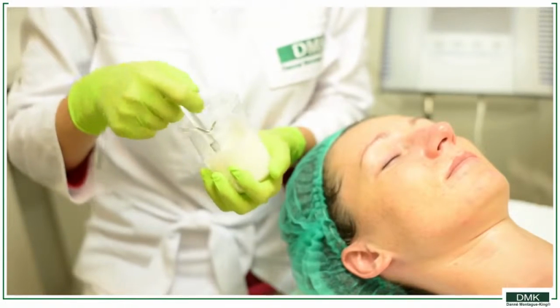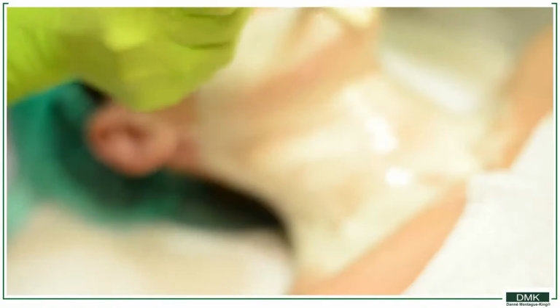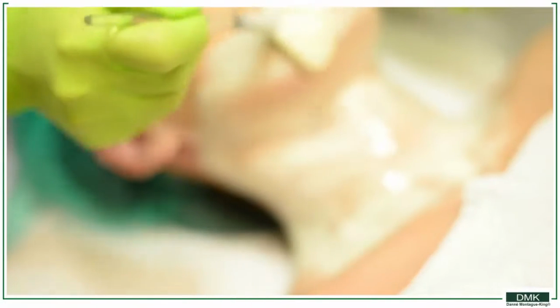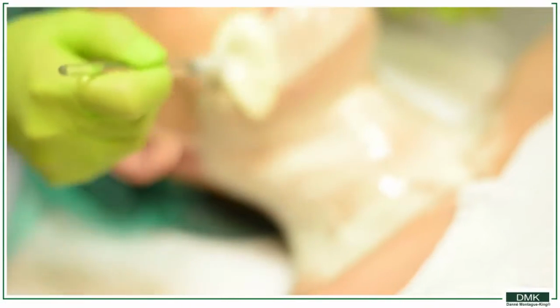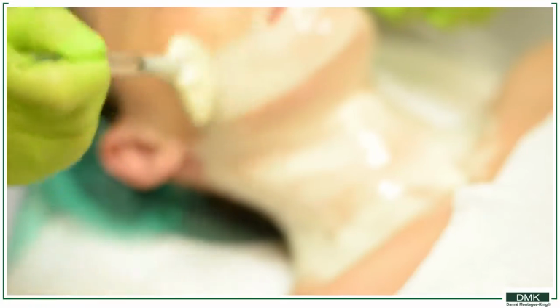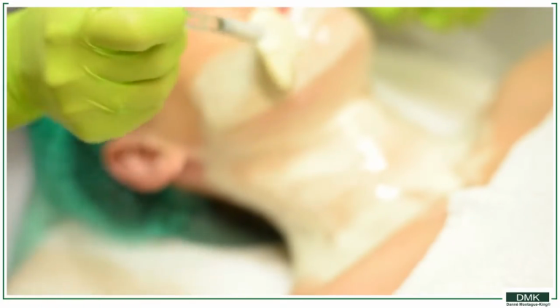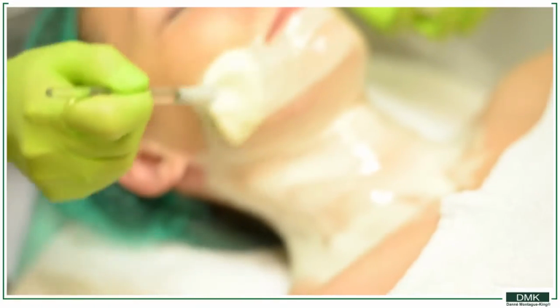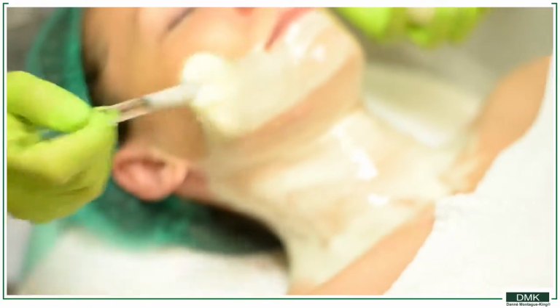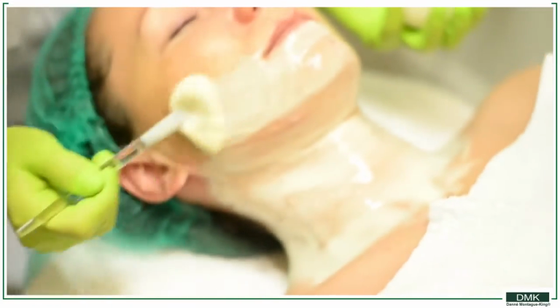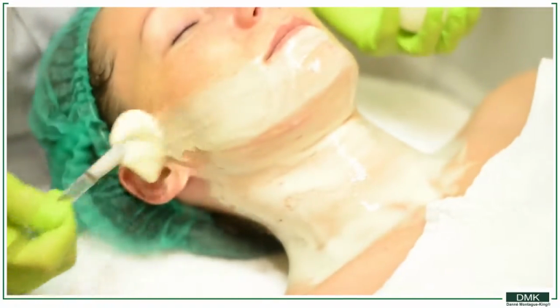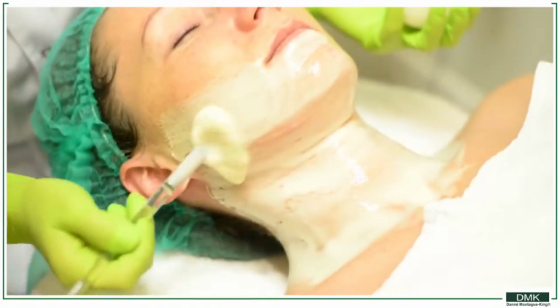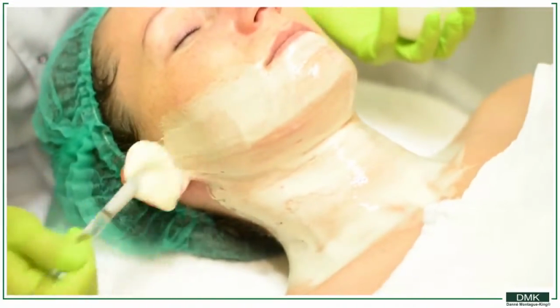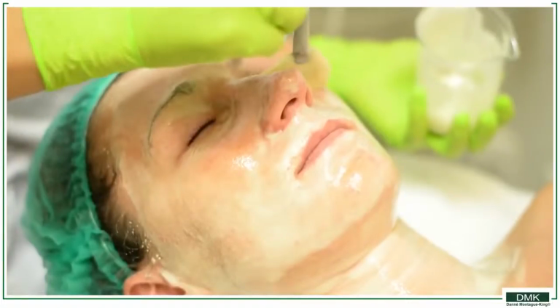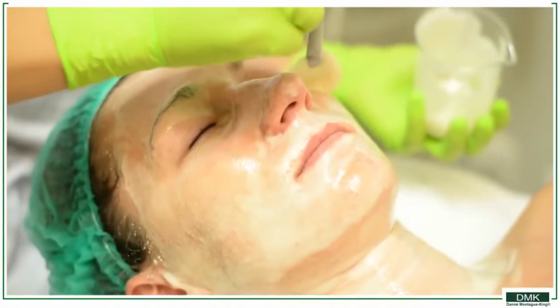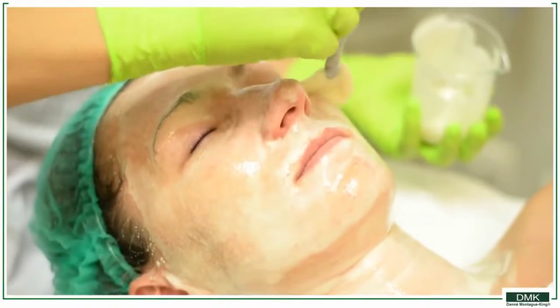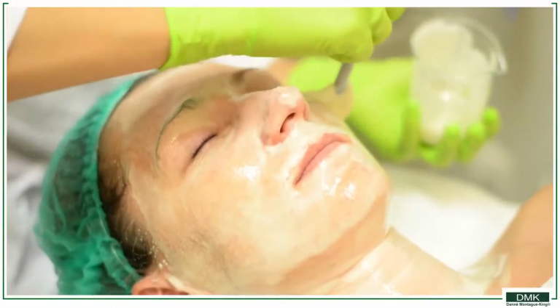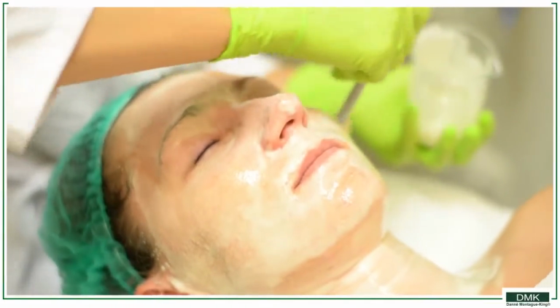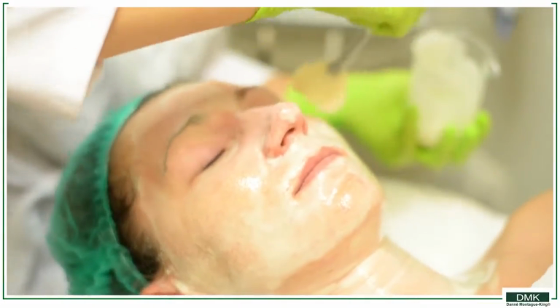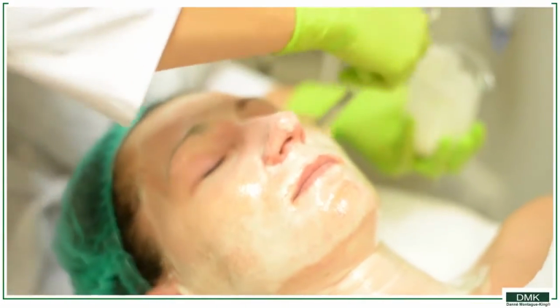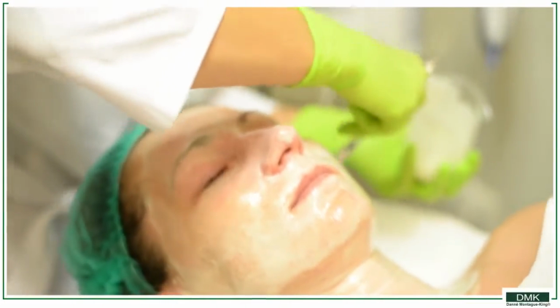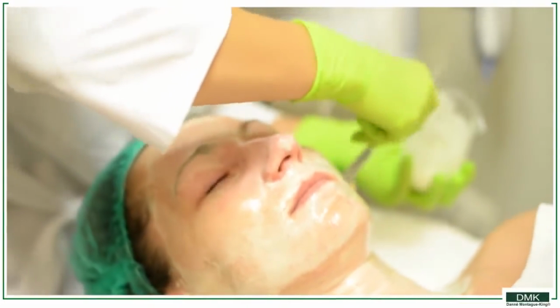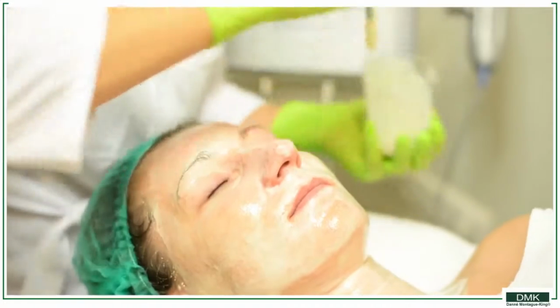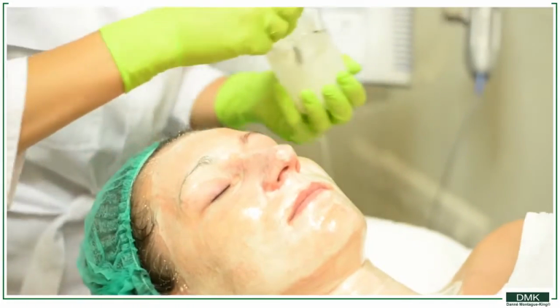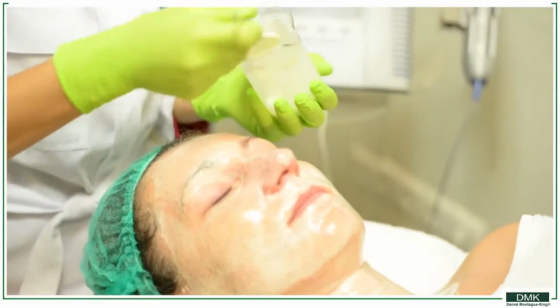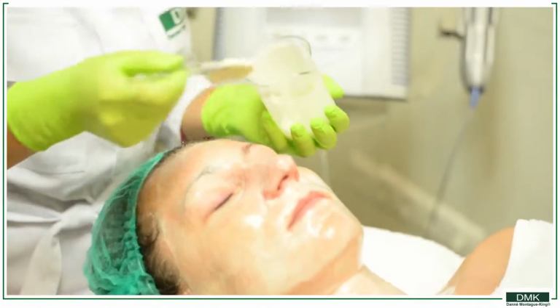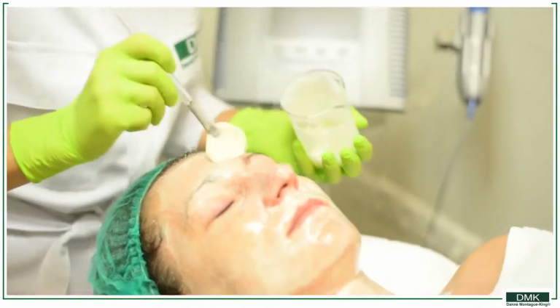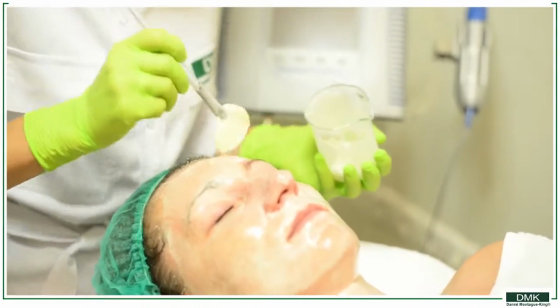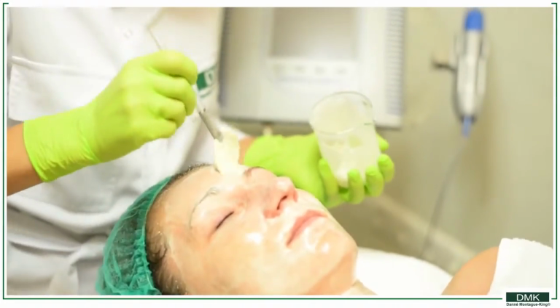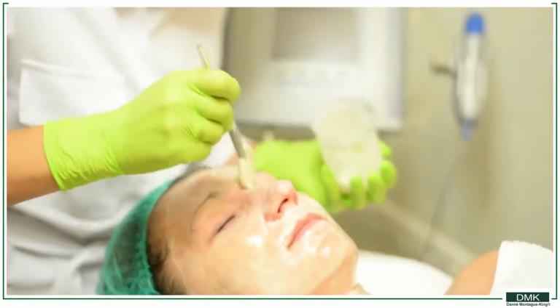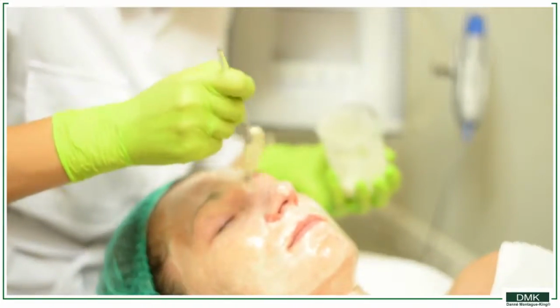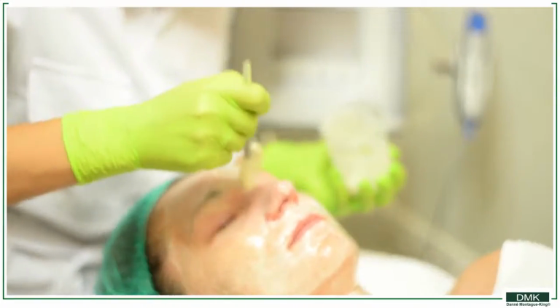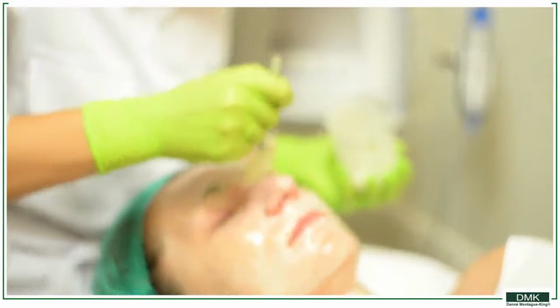Obviously, enzymes are the catalyst of all biochemical reactions, and they regulate multilevel processes that occur in the skin.